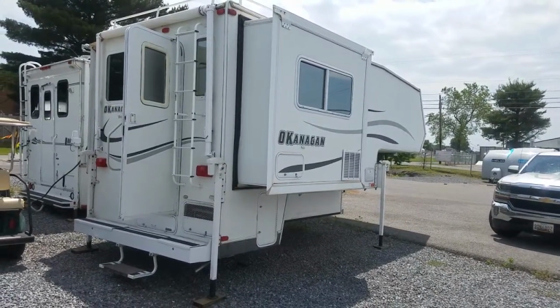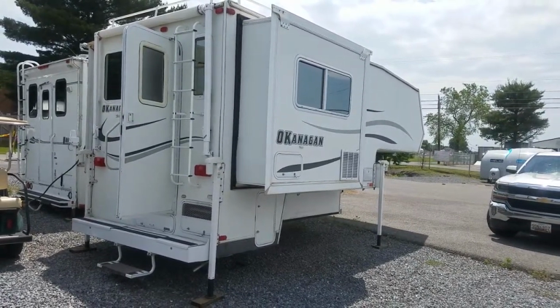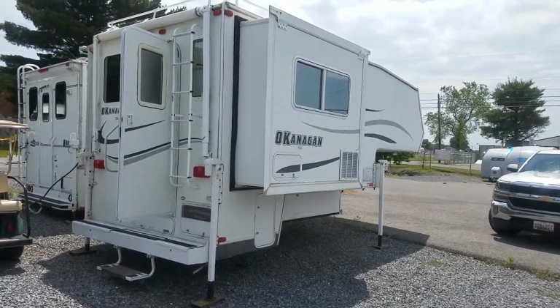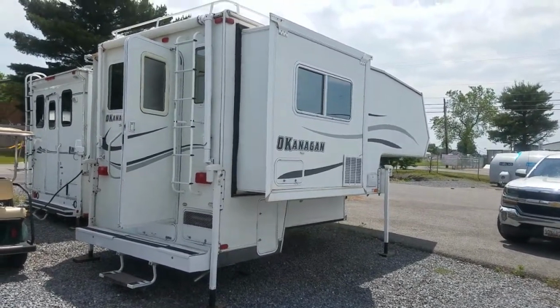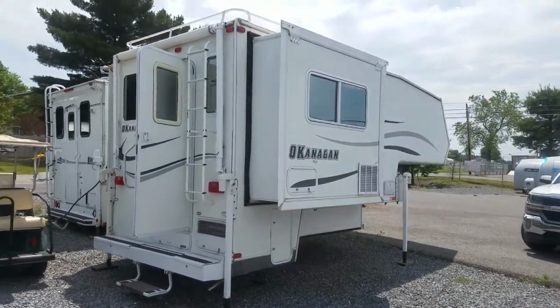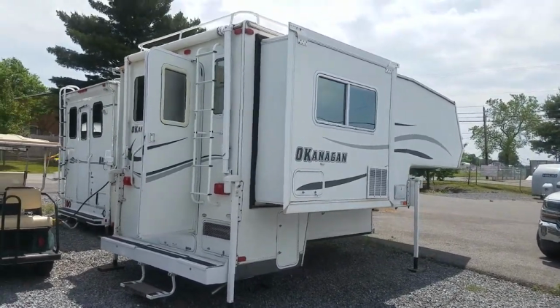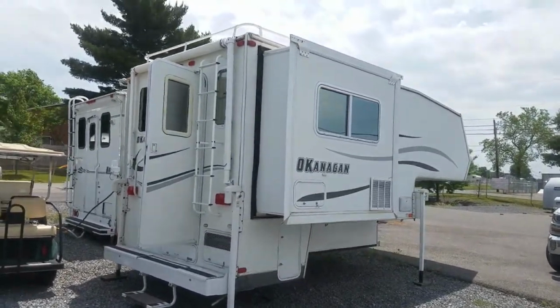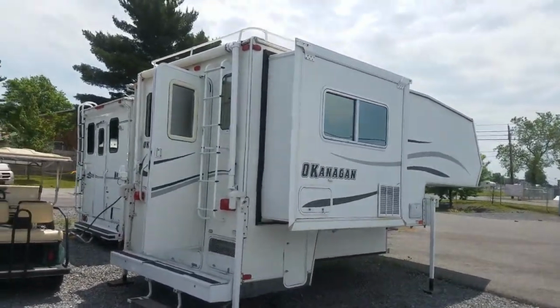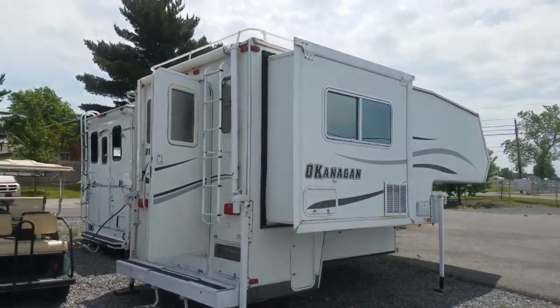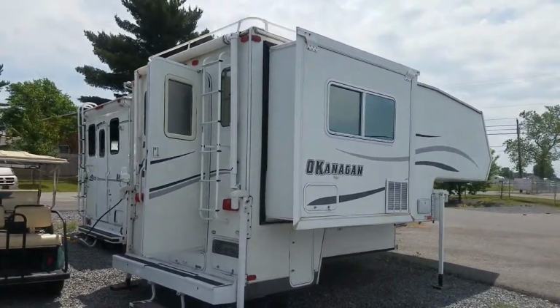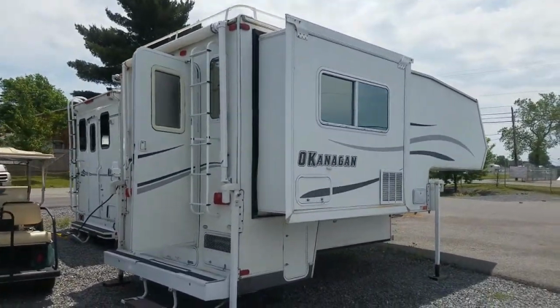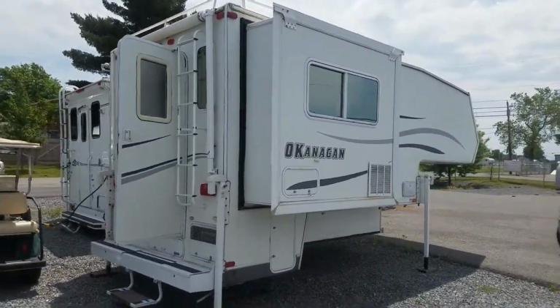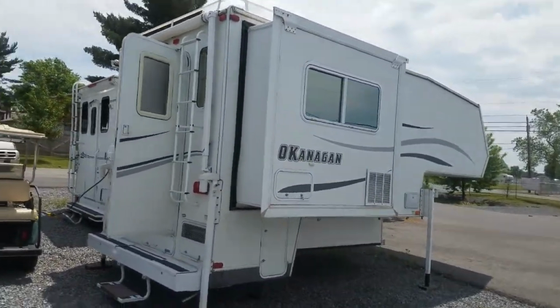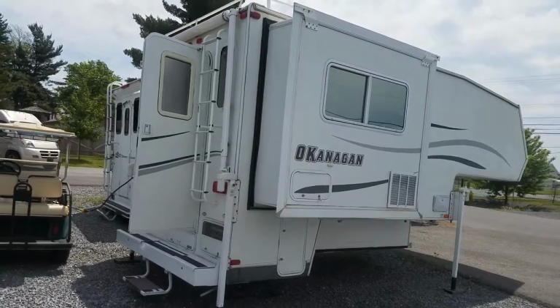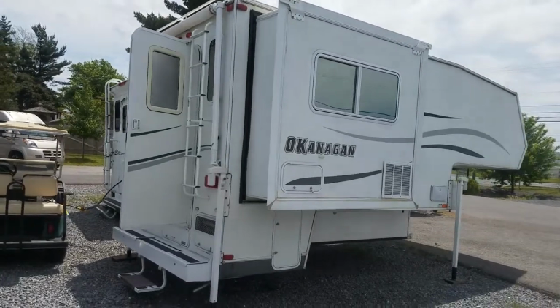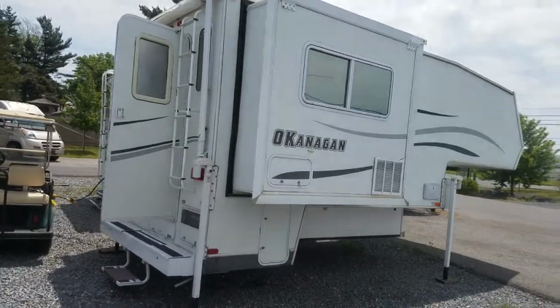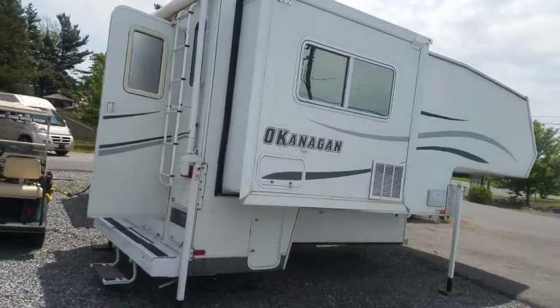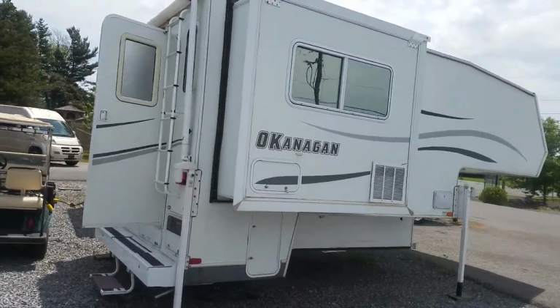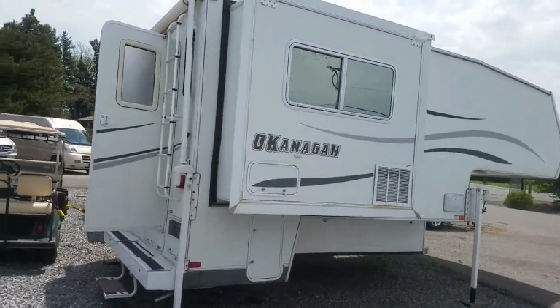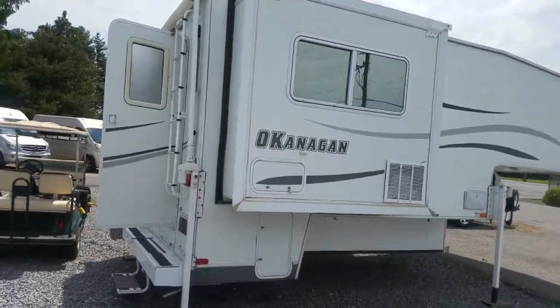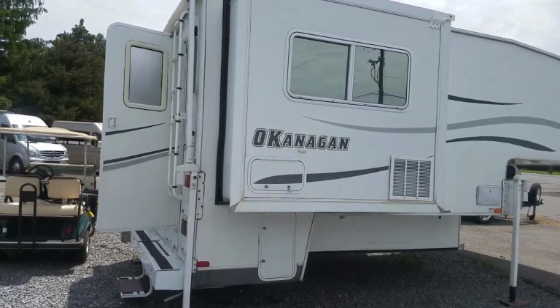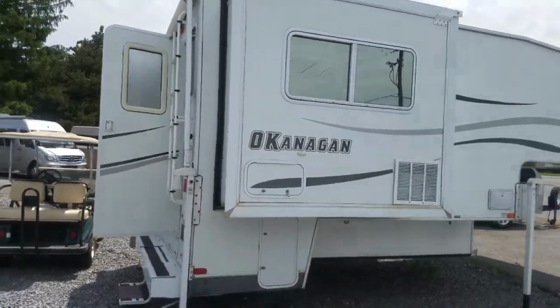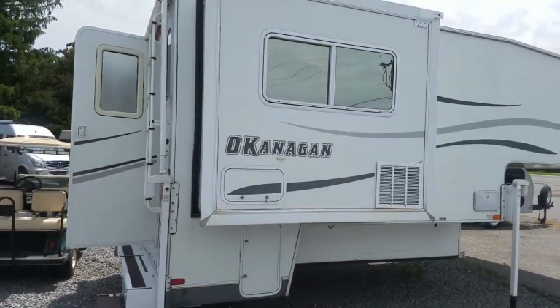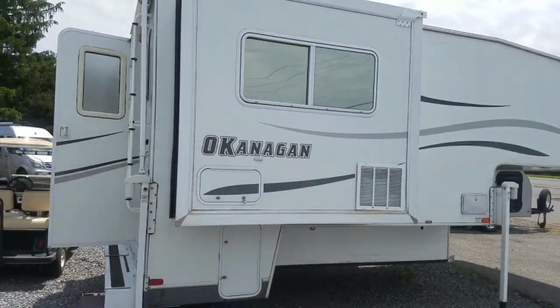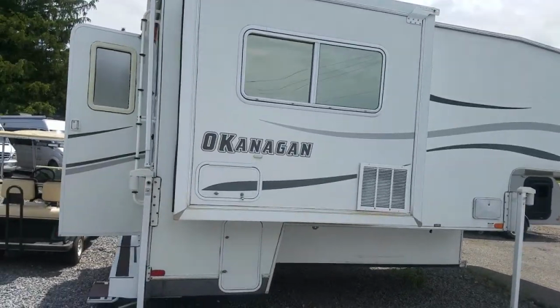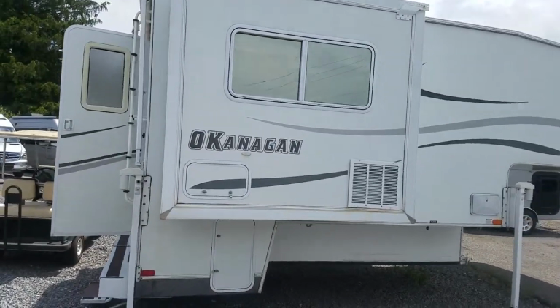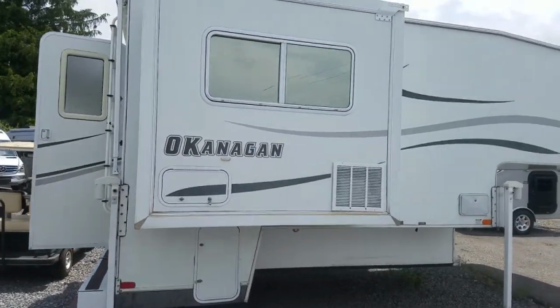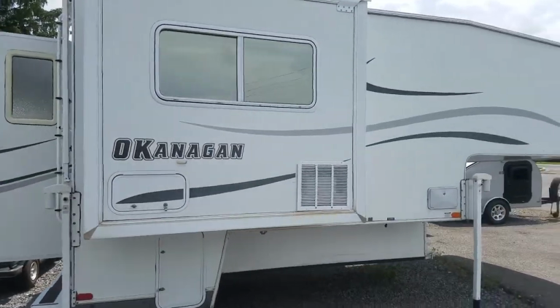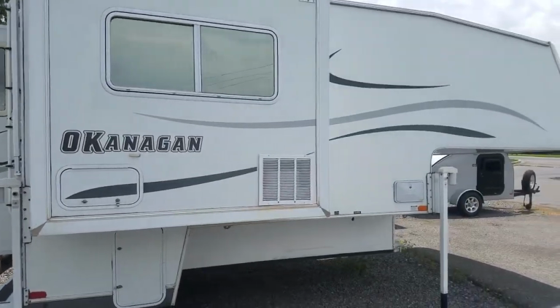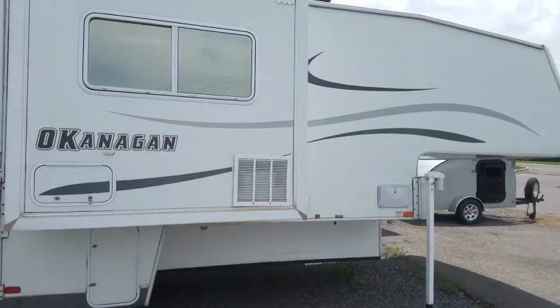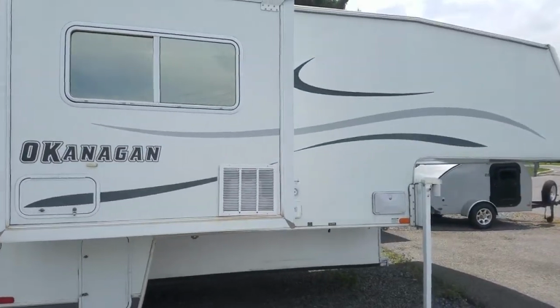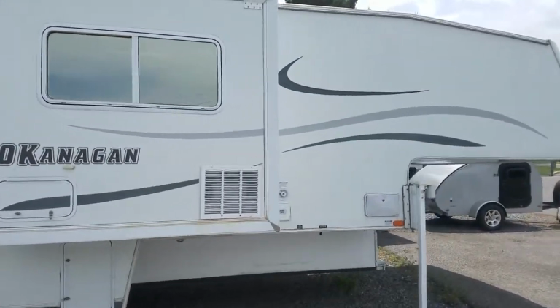Hi folks, this is Alex the eBay Guy here at Beckley's Camping Center in Thurmont, Maryland, and we are looking at the Okanagan Truck Camper.